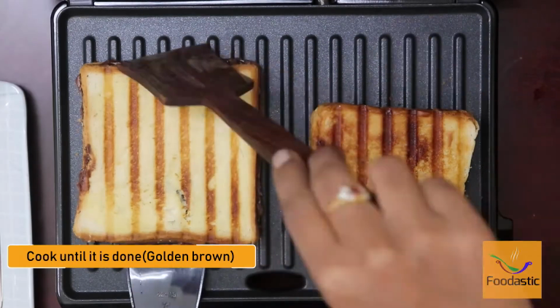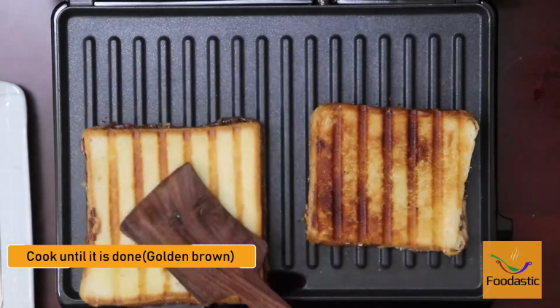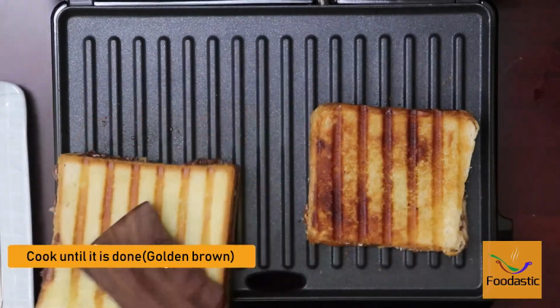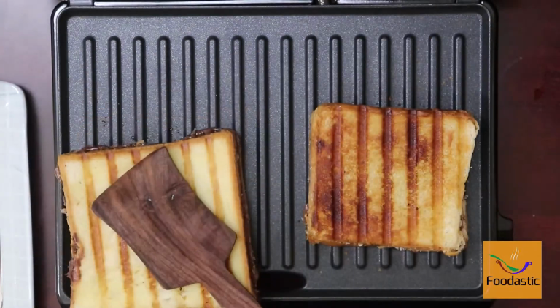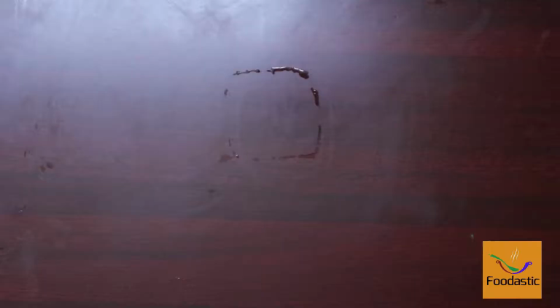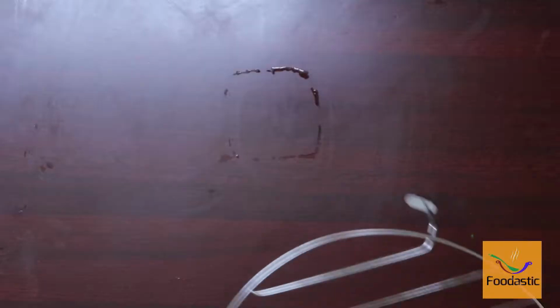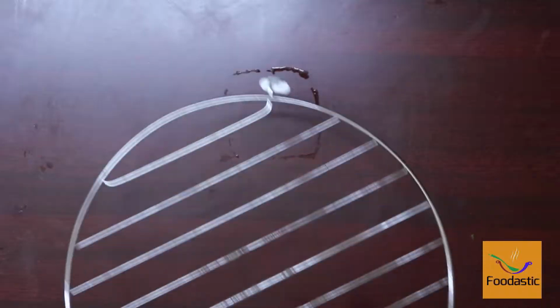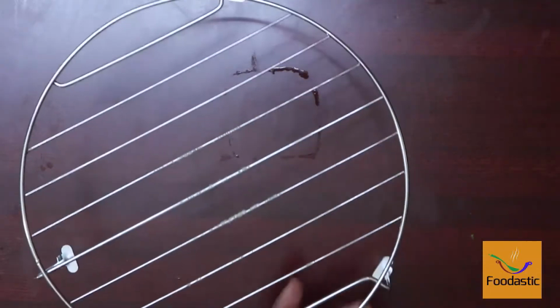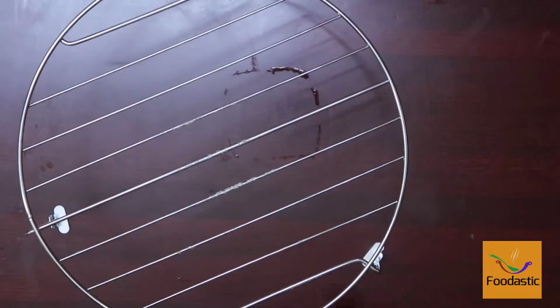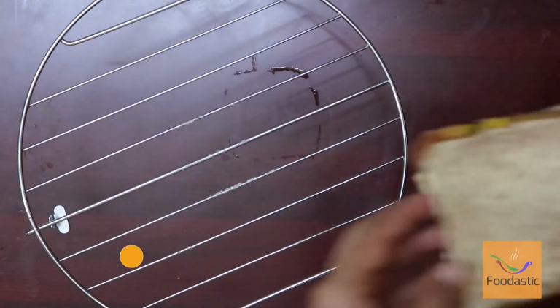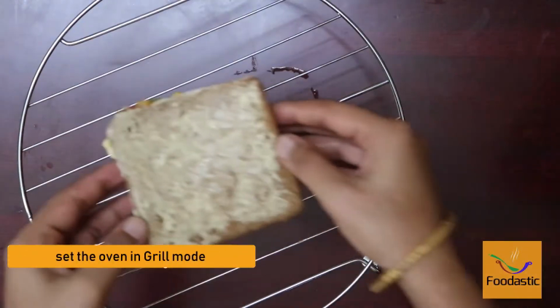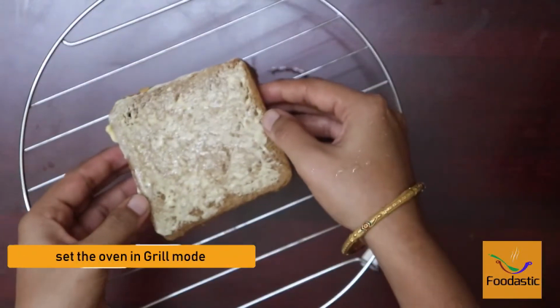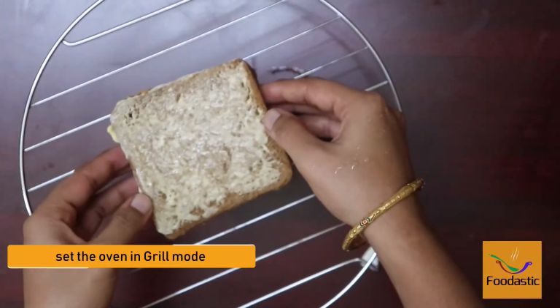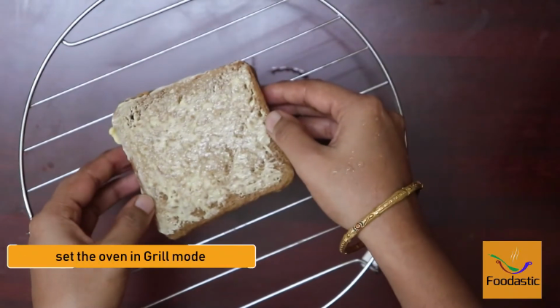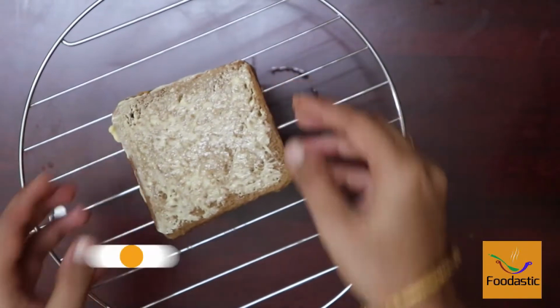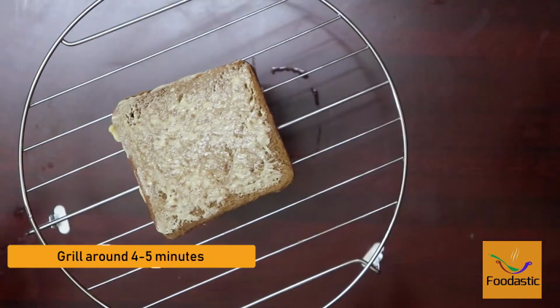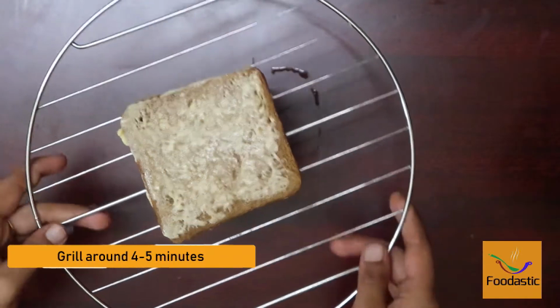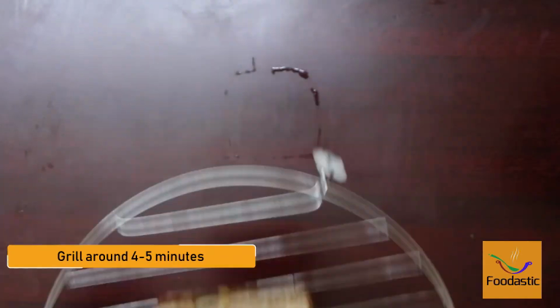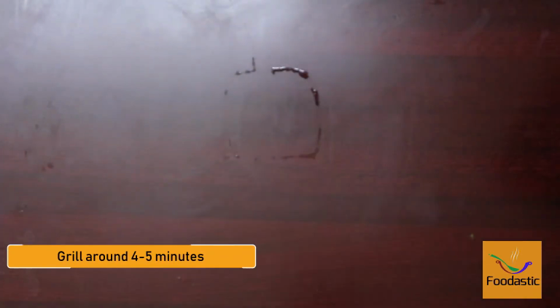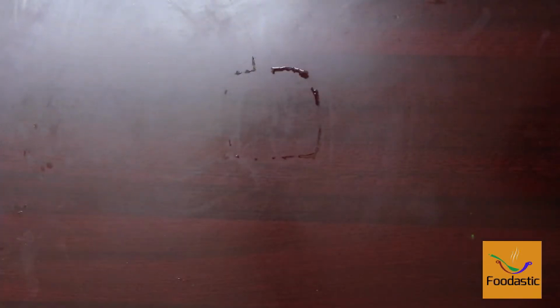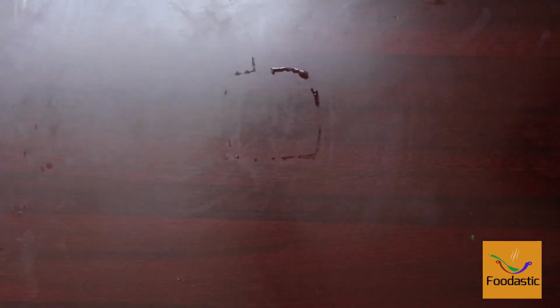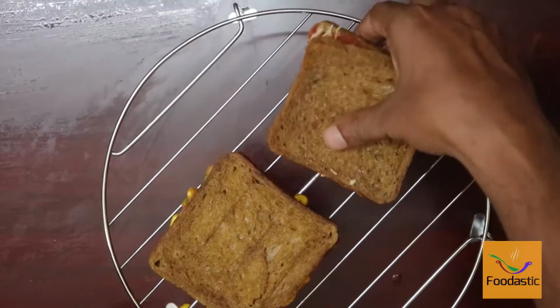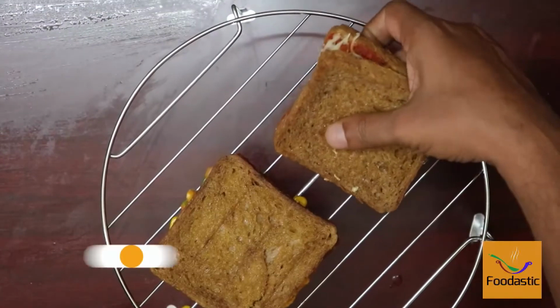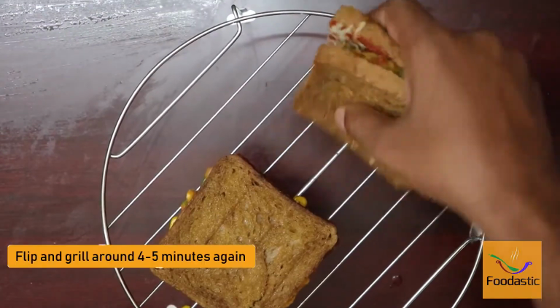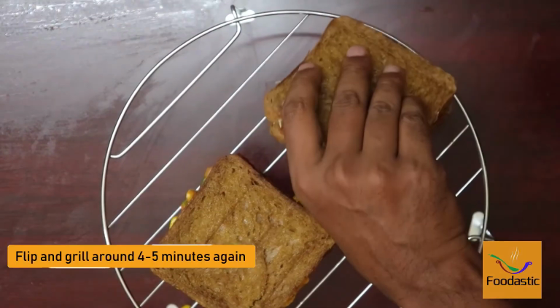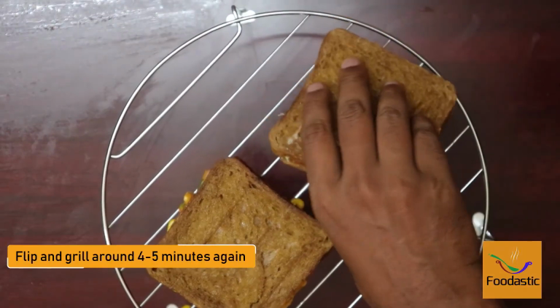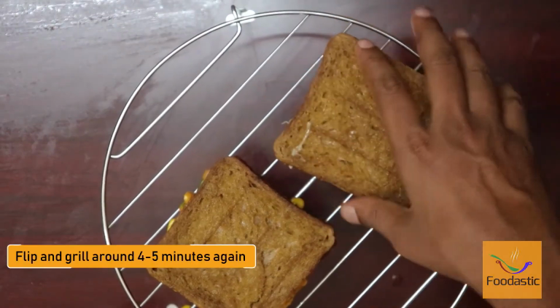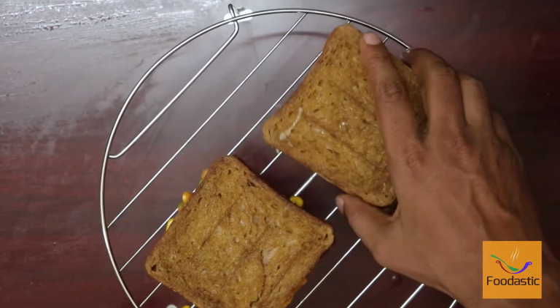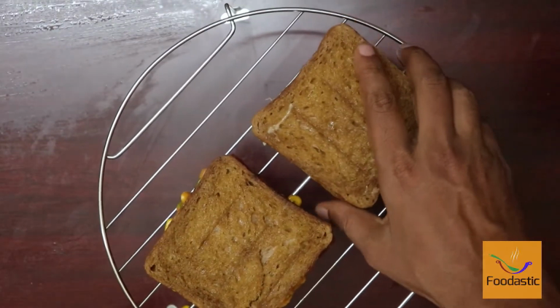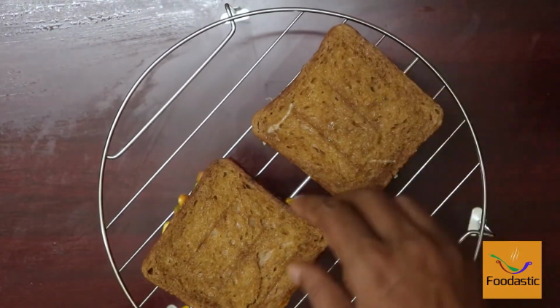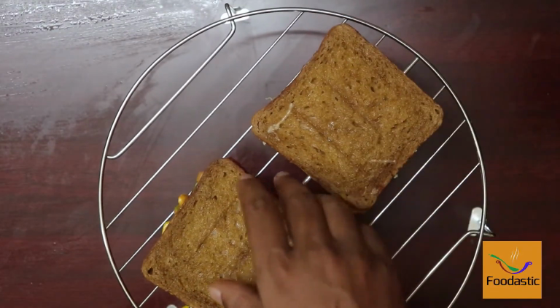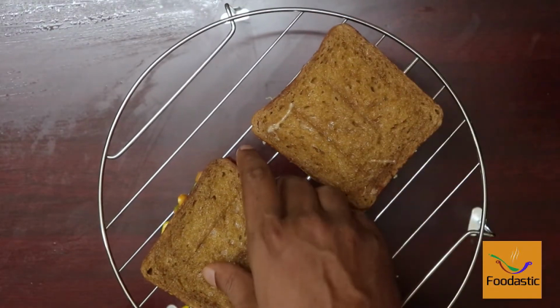Another method is the oven. Place the sandwich on the grill rack, set it to grill mode, and cook for around four to five minutes at high temperature. Take it out, flip the sandwich, then cook for another four to five minutes.